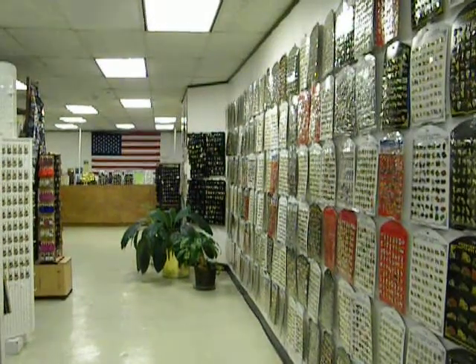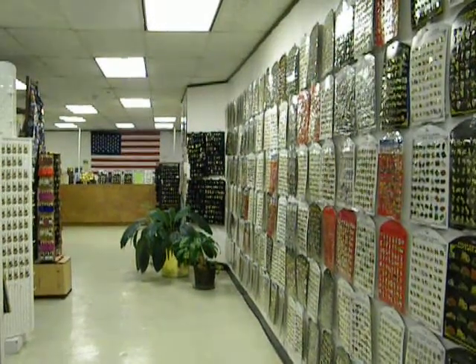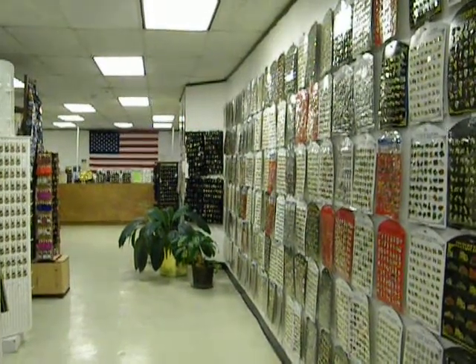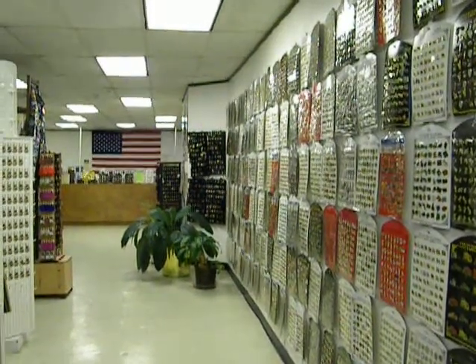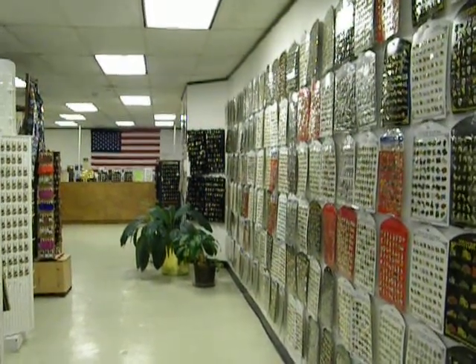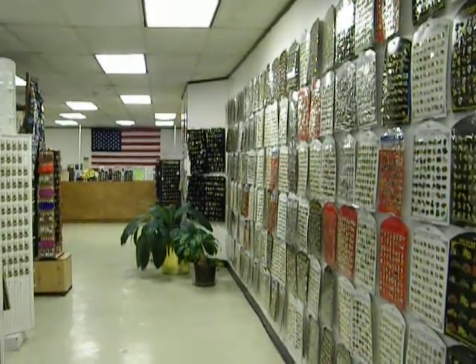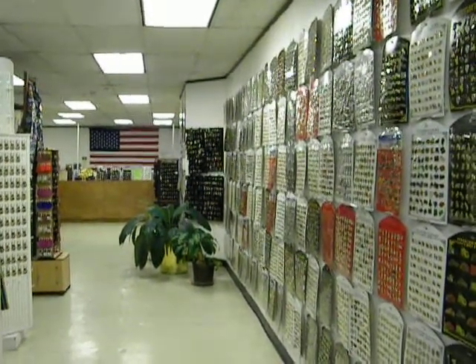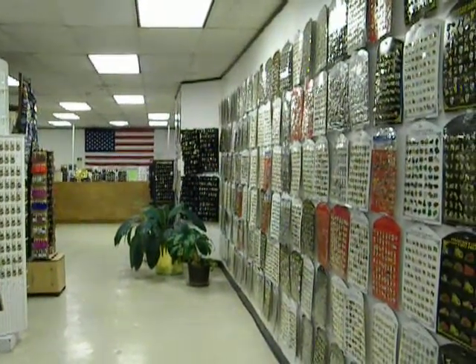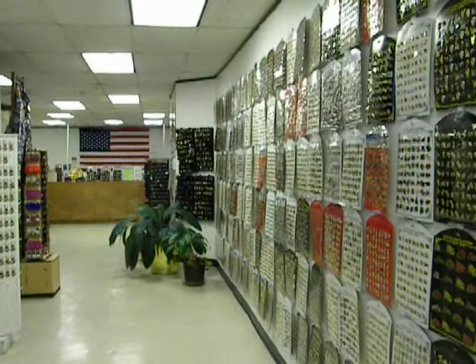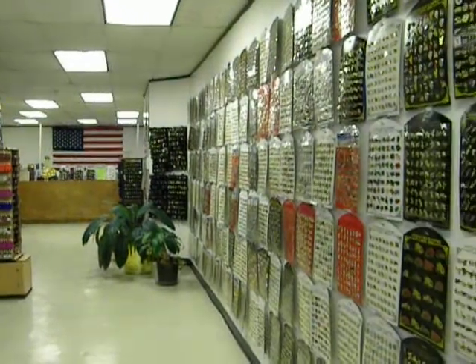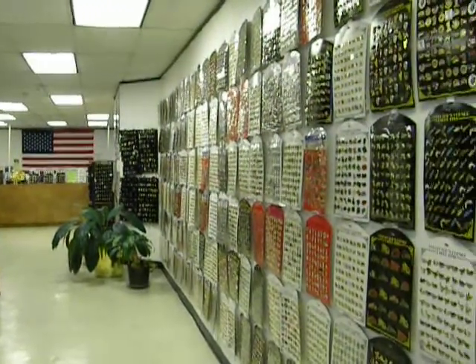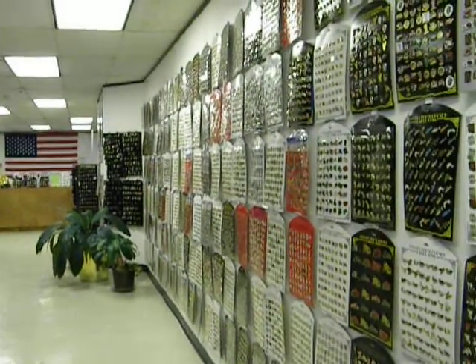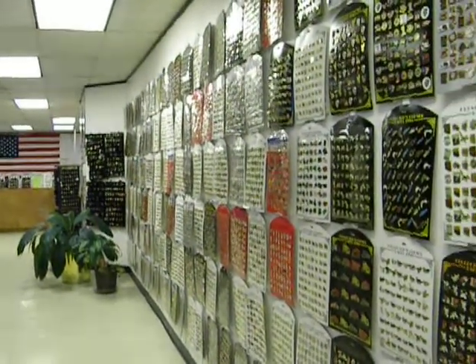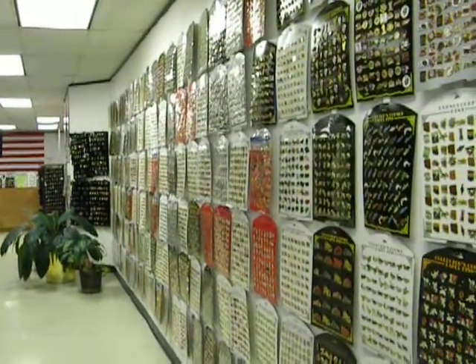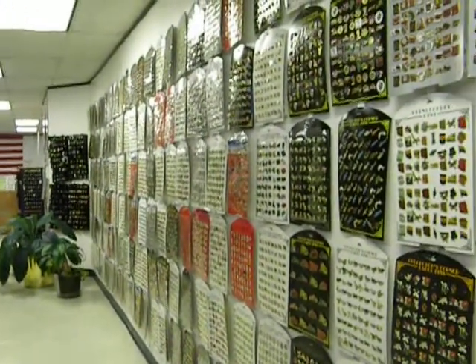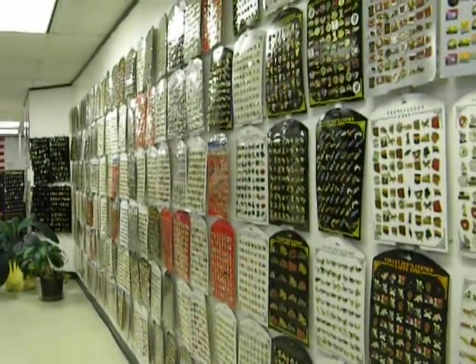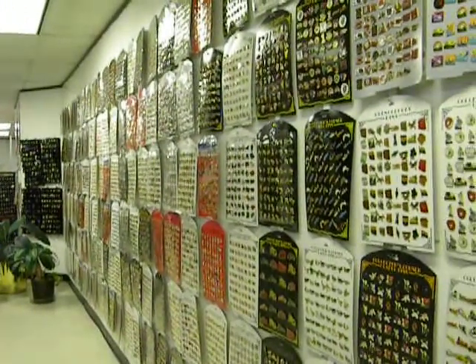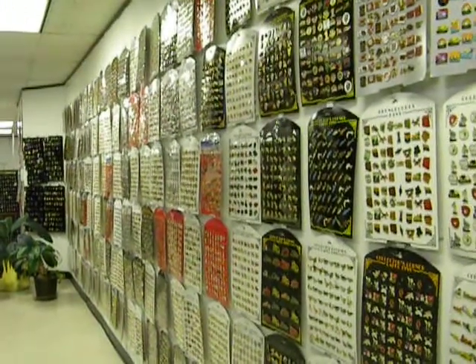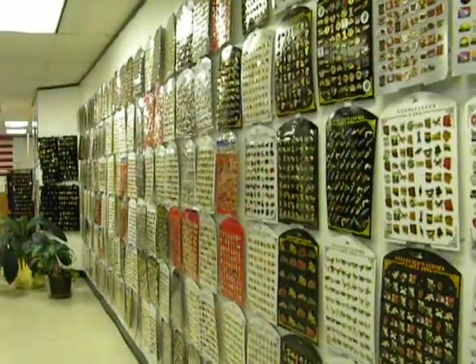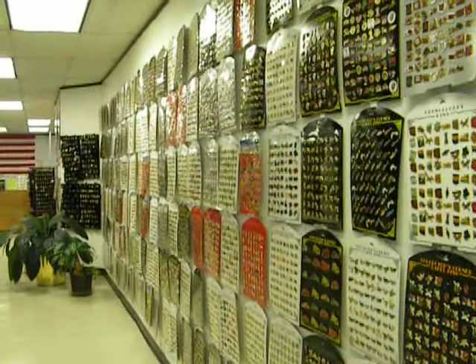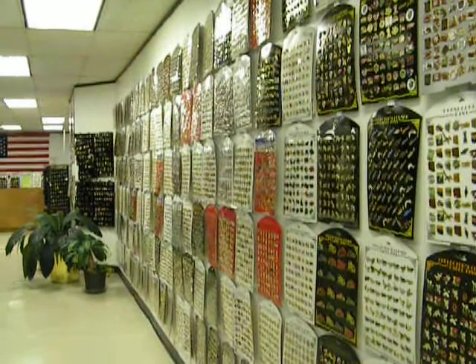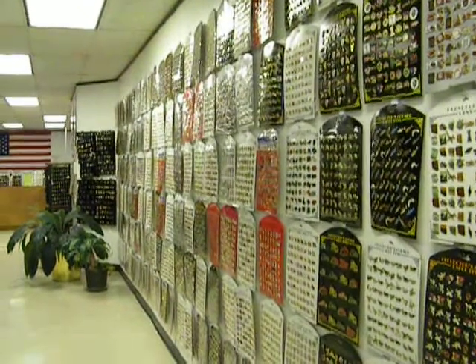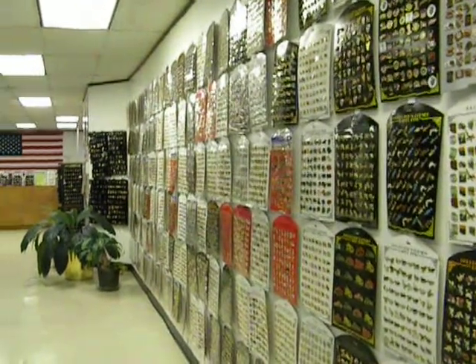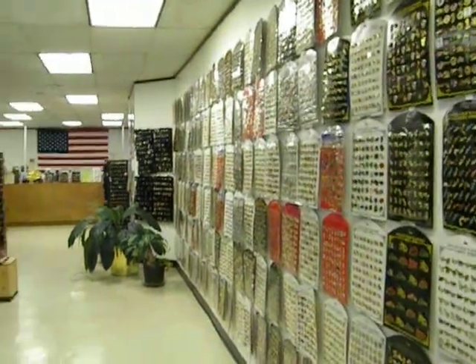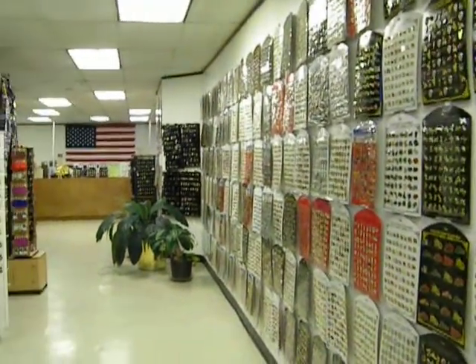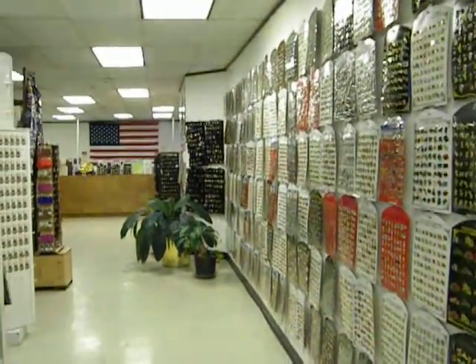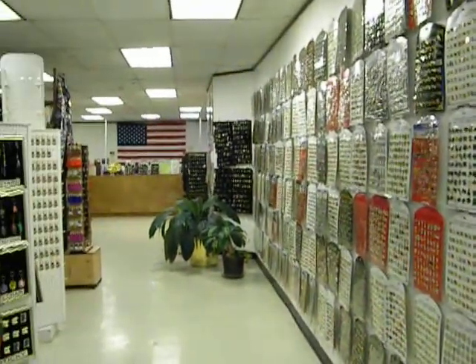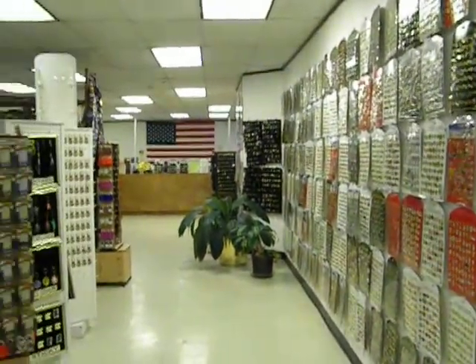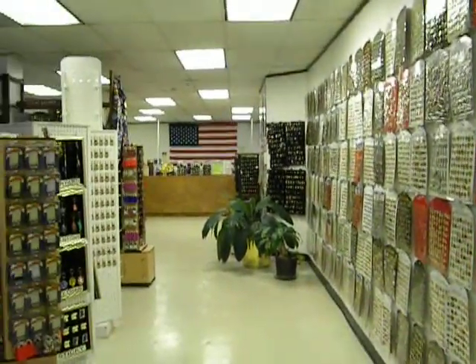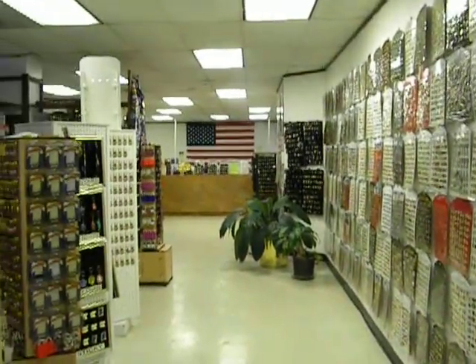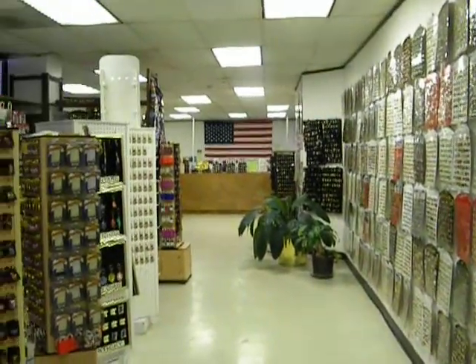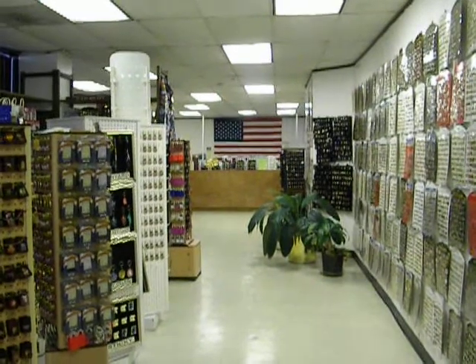Hello and welcome to our company. We are the largest company with lapel pins. We have over 5,000 plus different designs. We have a very good quality of pins, the biggest selection, and the biggest stock.